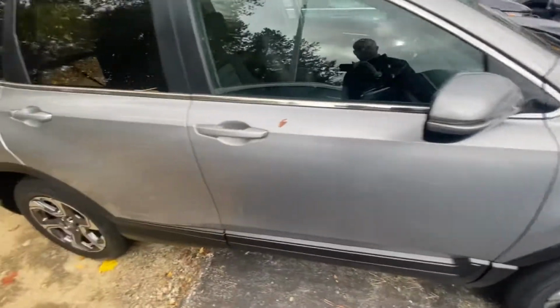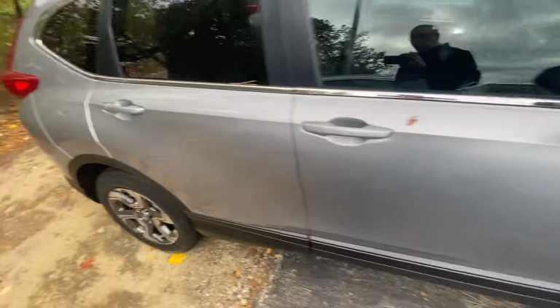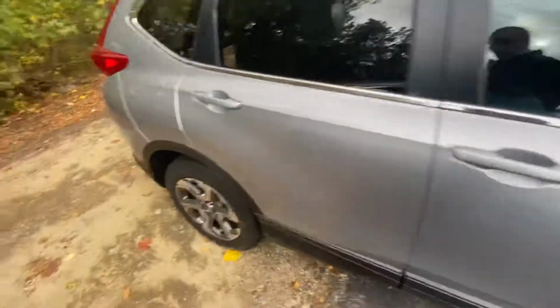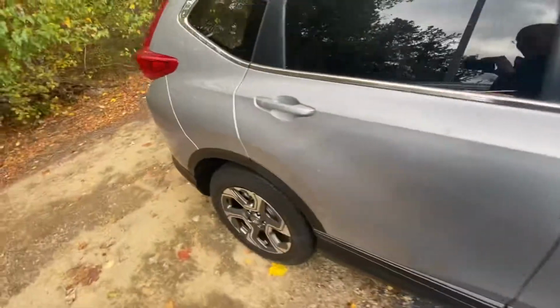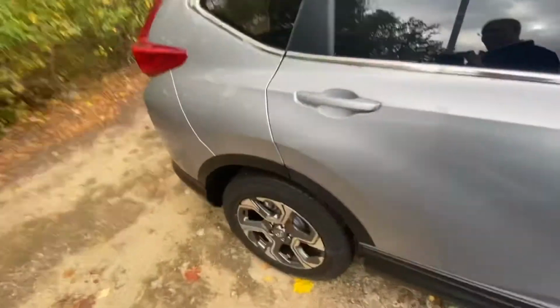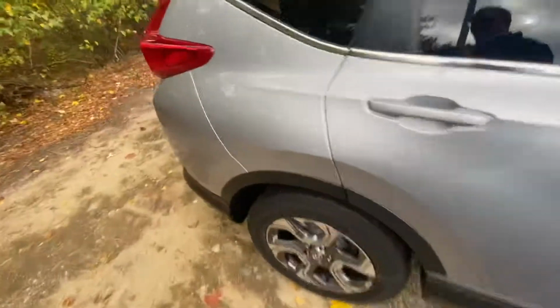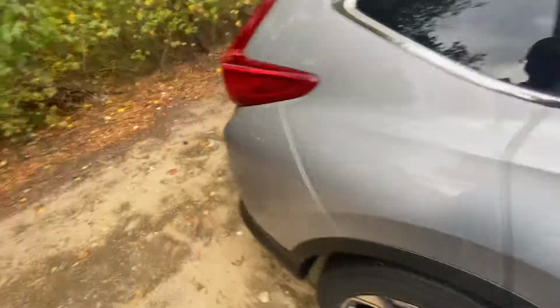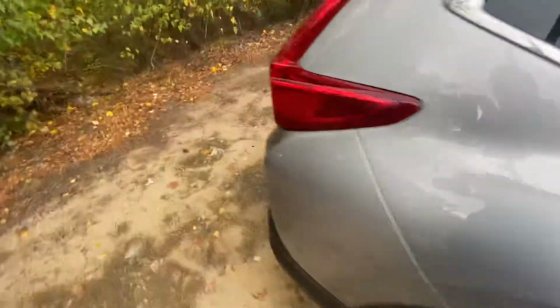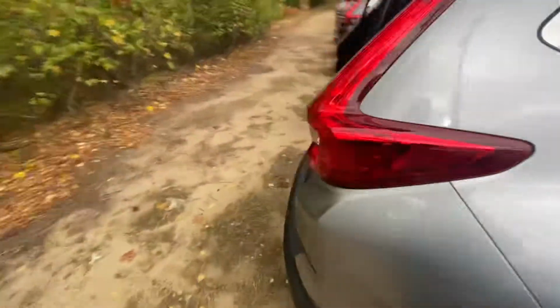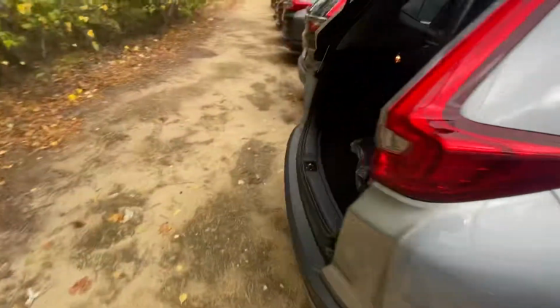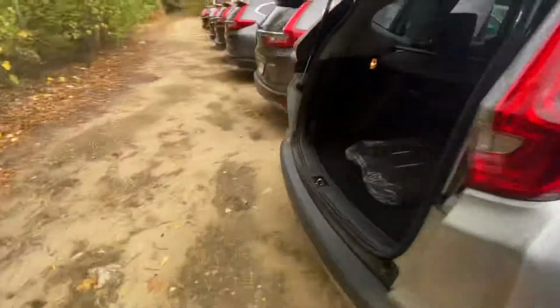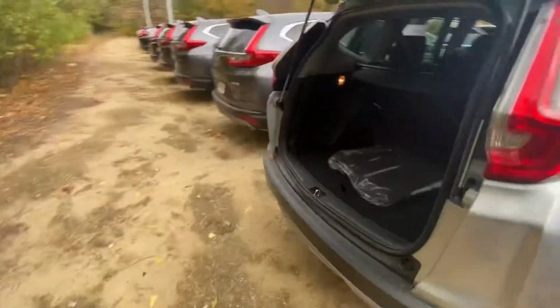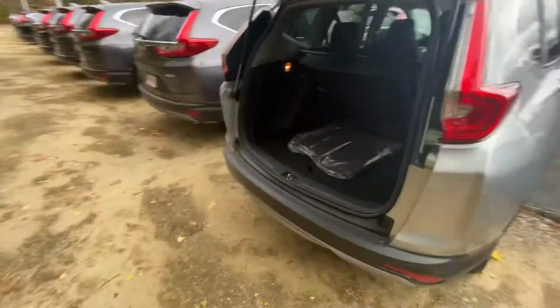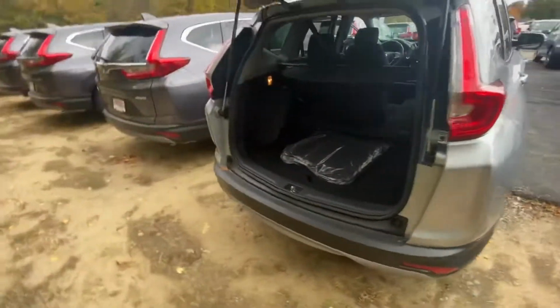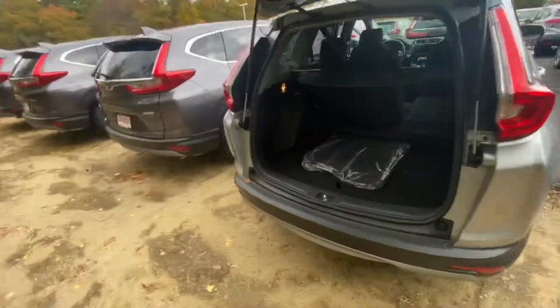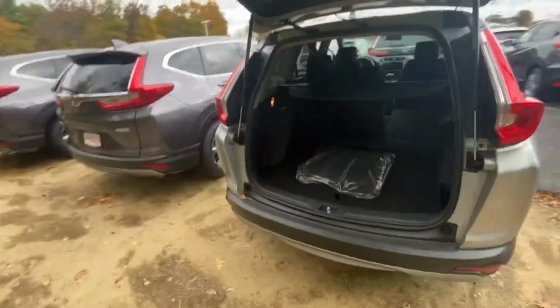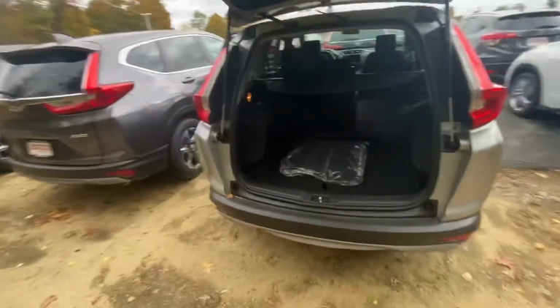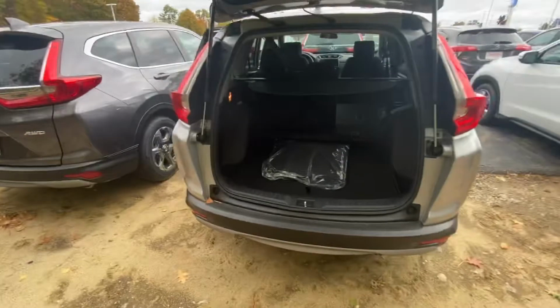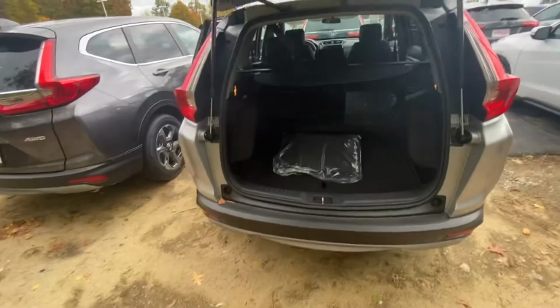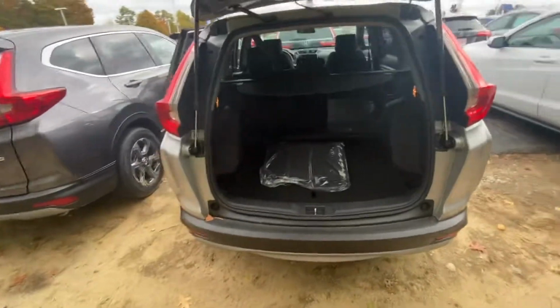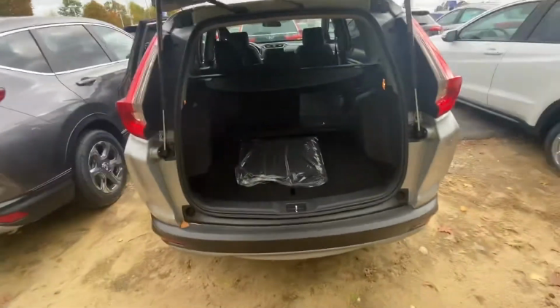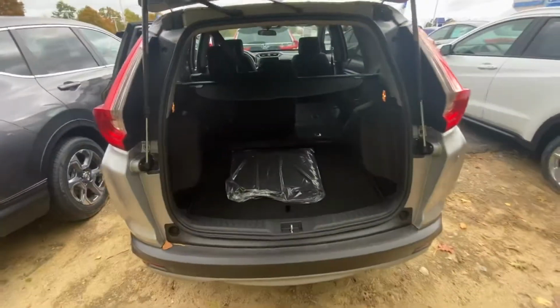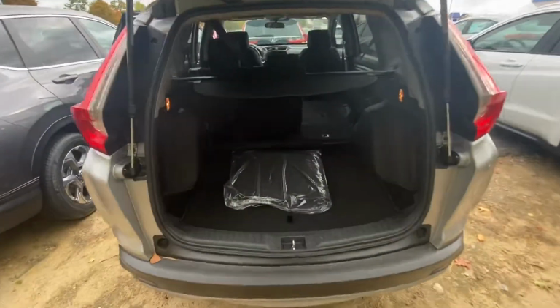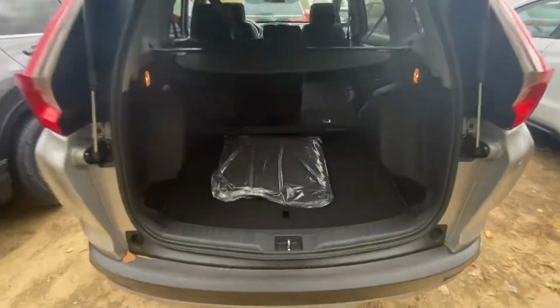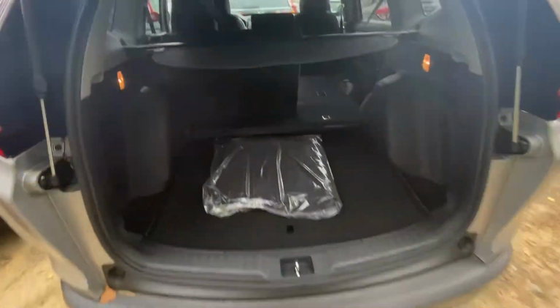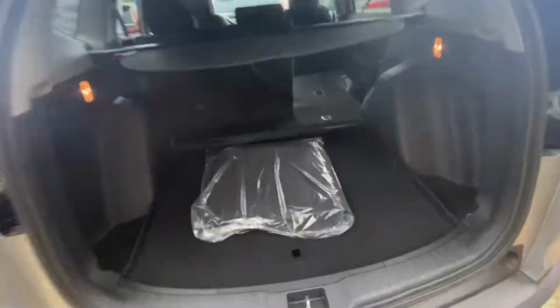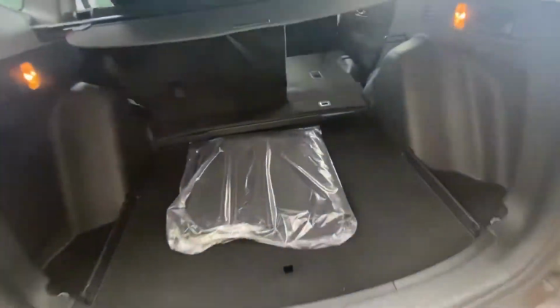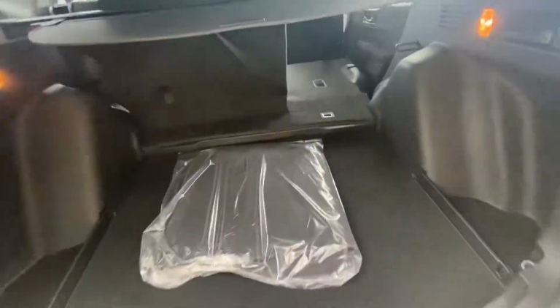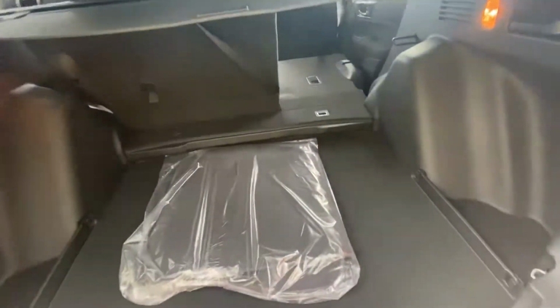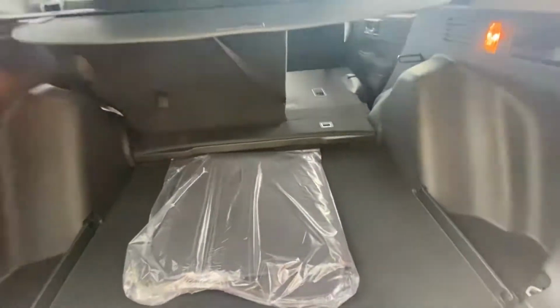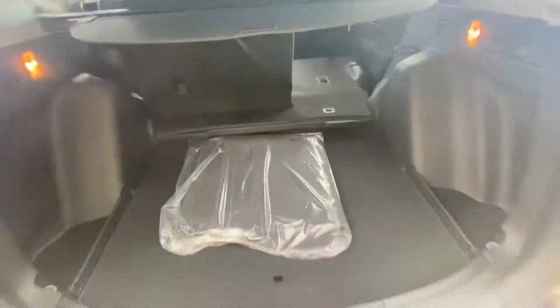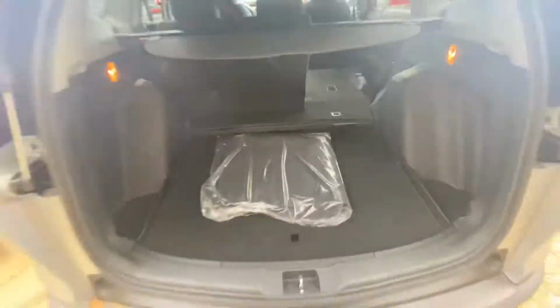I'll bring you over here to the trunk space. As you can see, you have plenty of room, and the seats do fold down in a 60/40 split so you can carry even more.